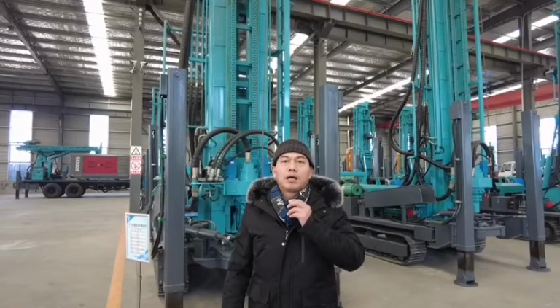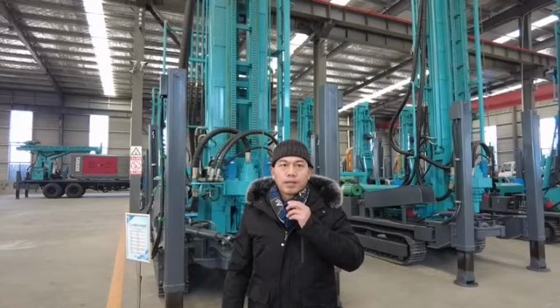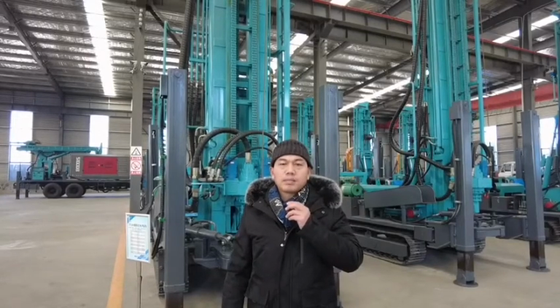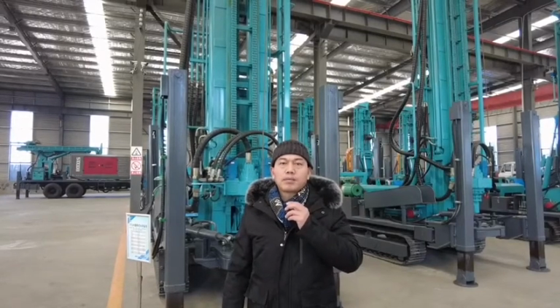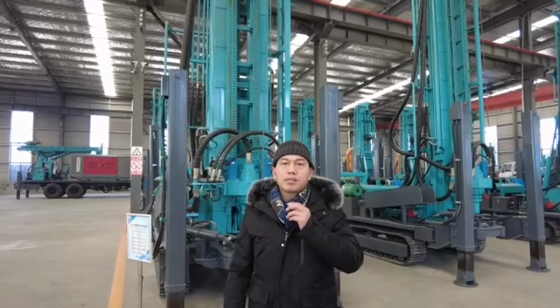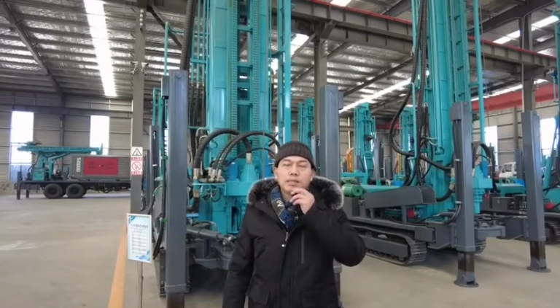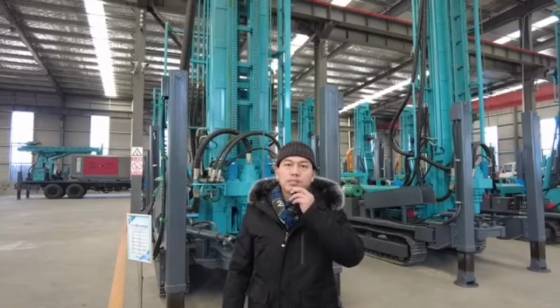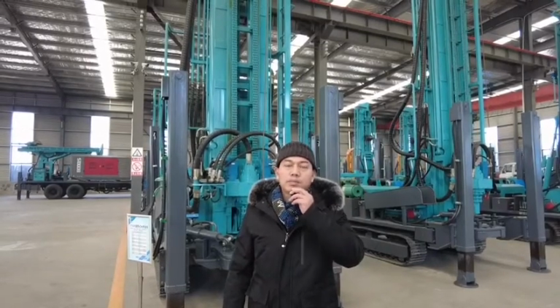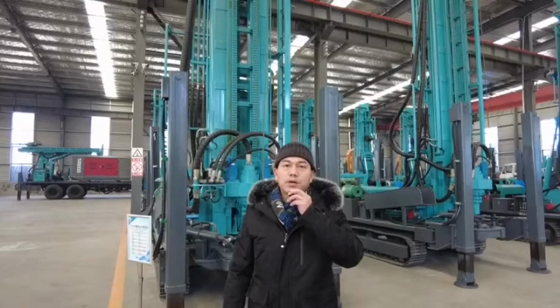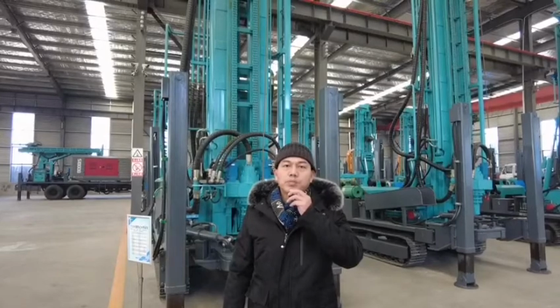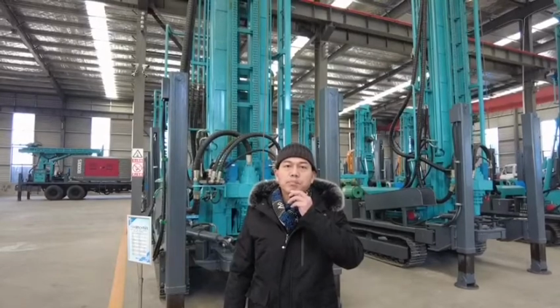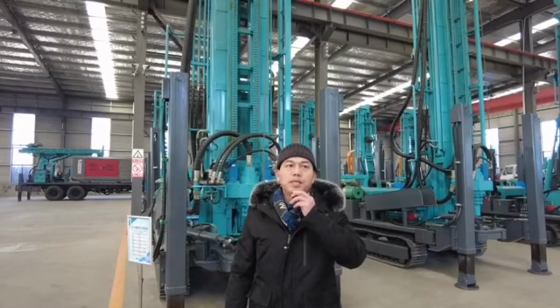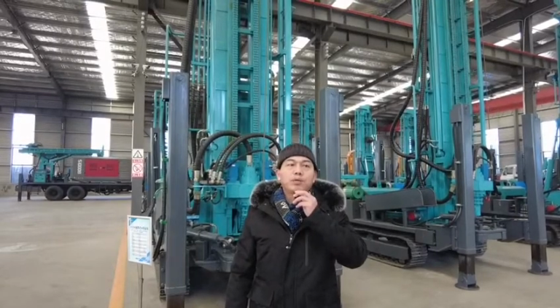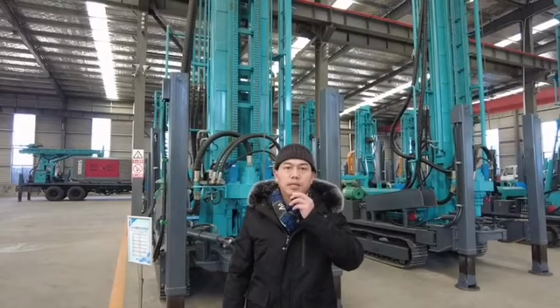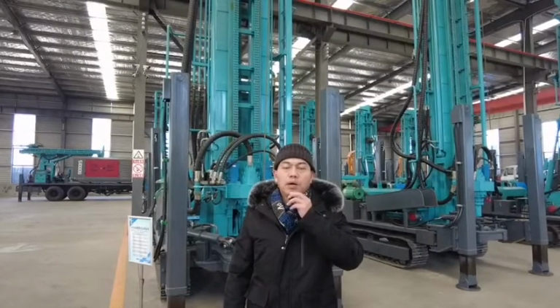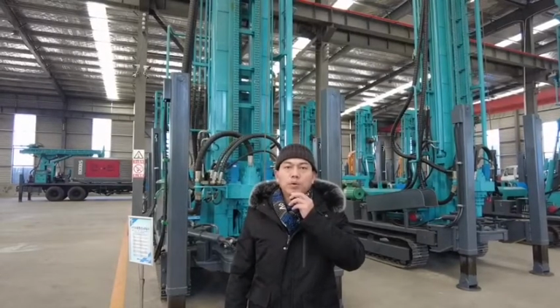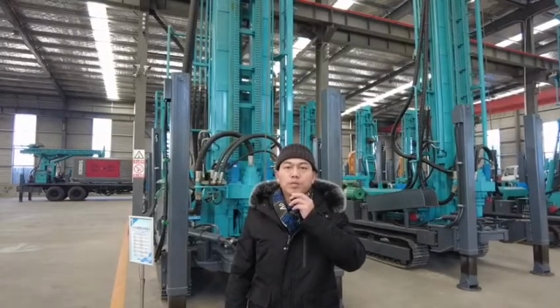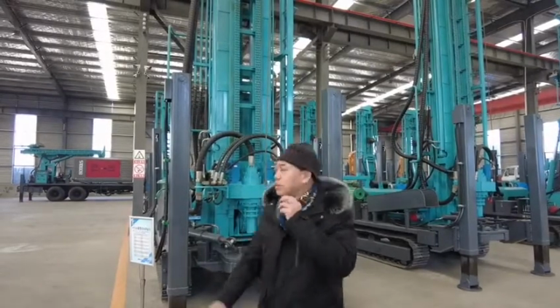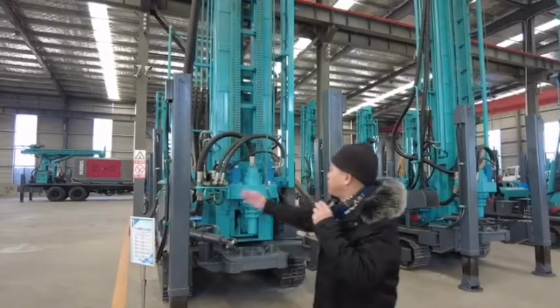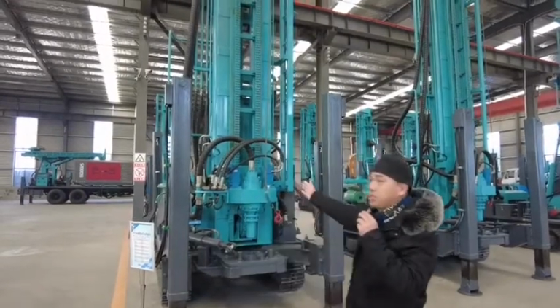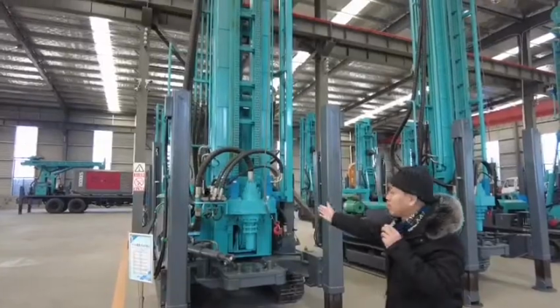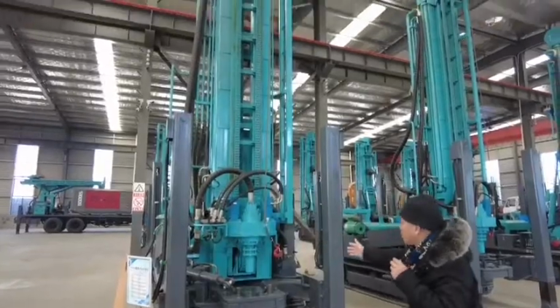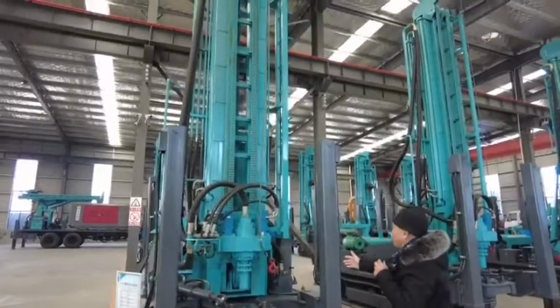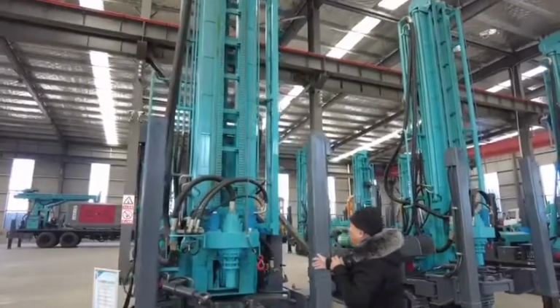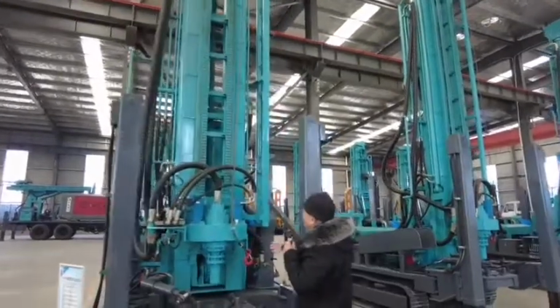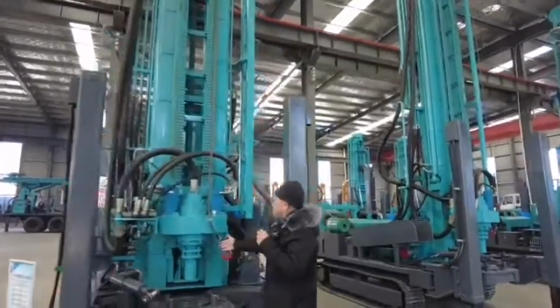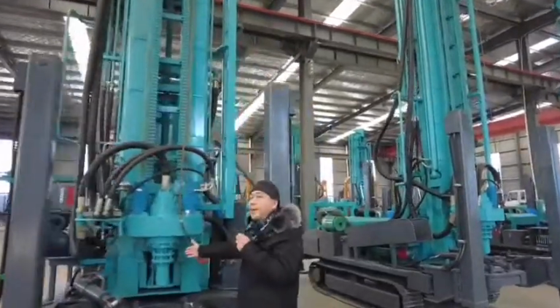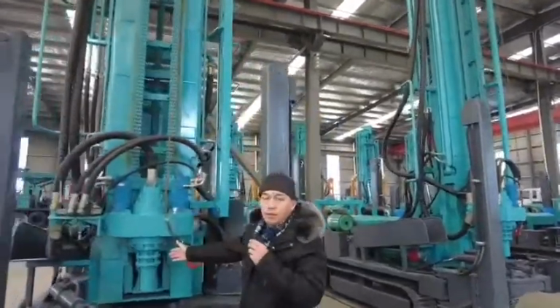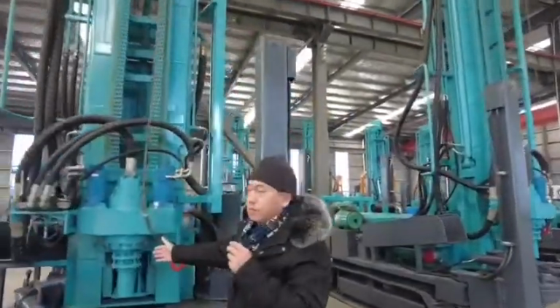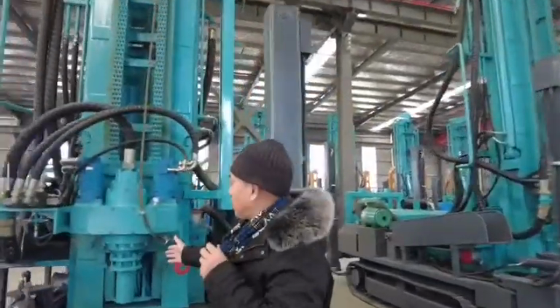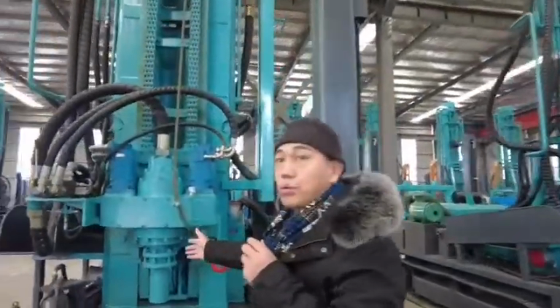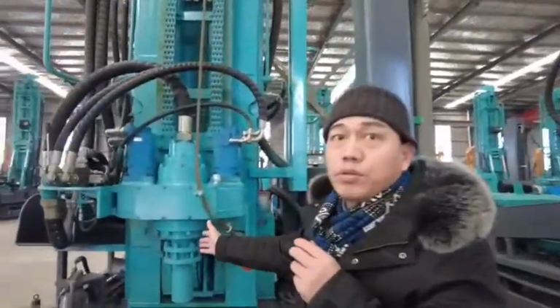Today I will introduce the PD 280. This machine — we are at the top head of this rotary driver.